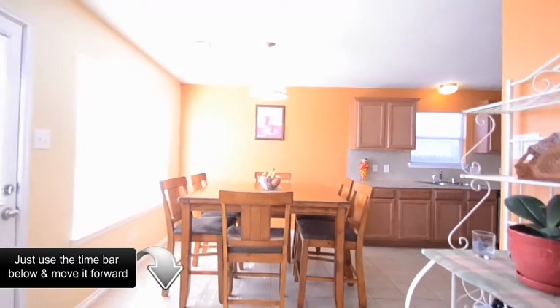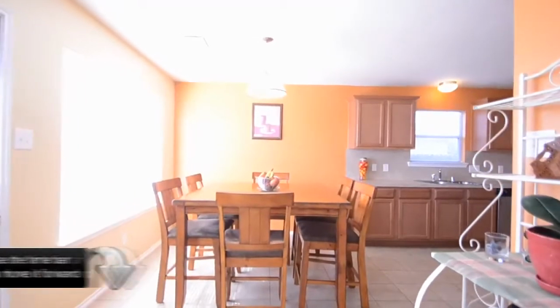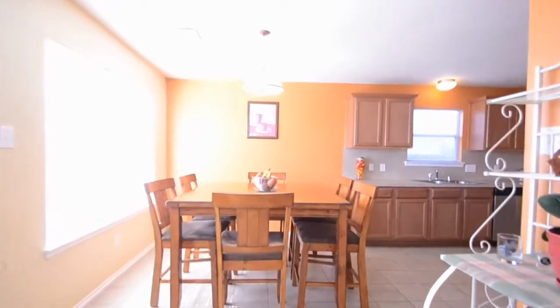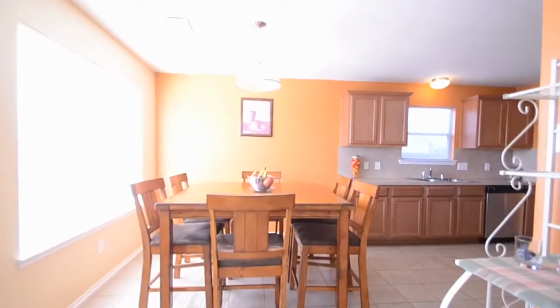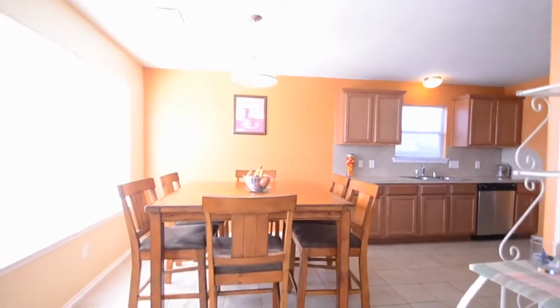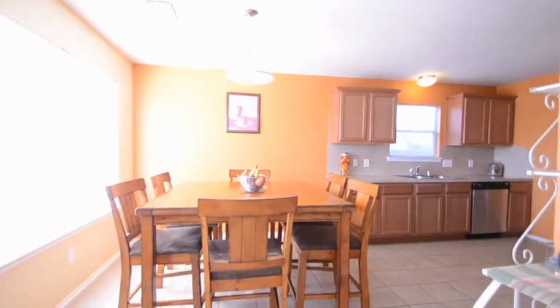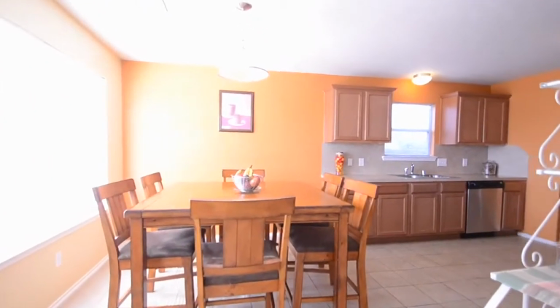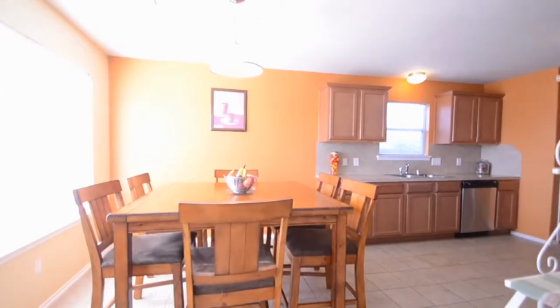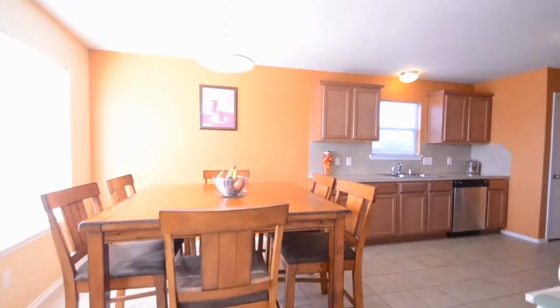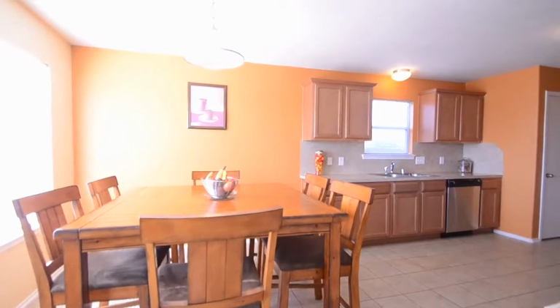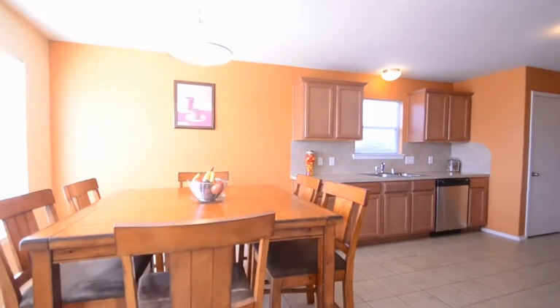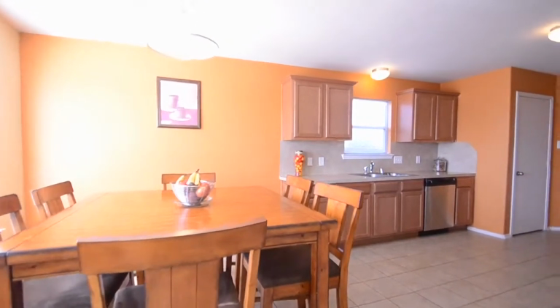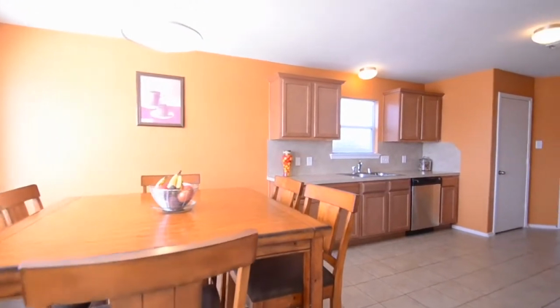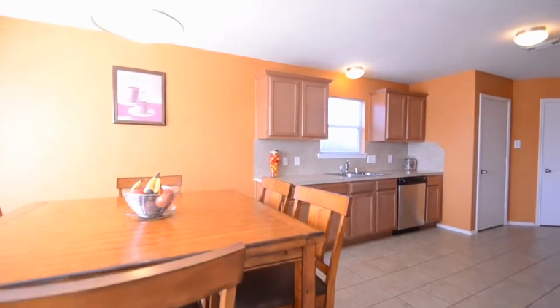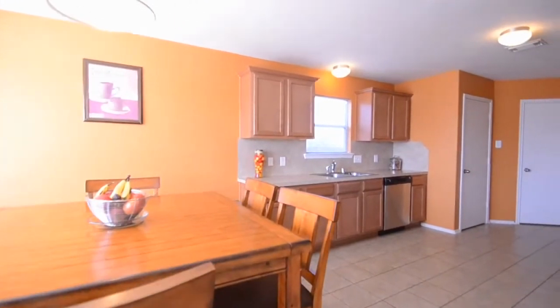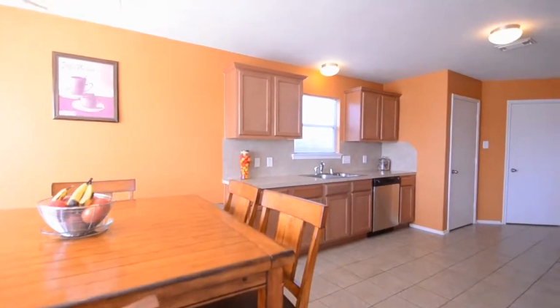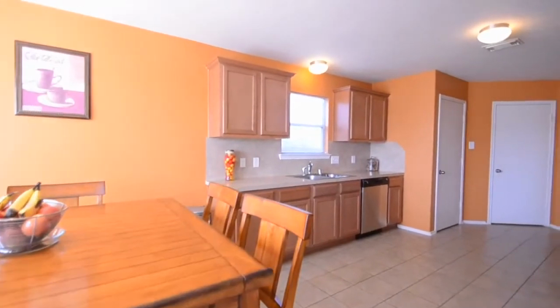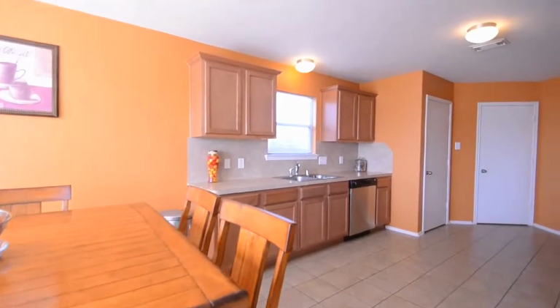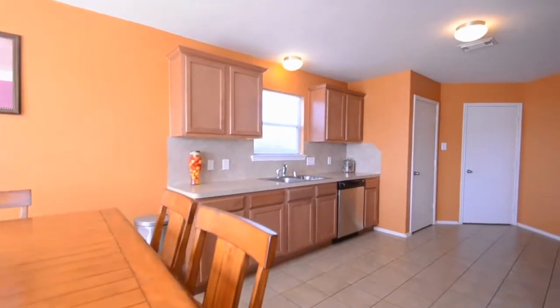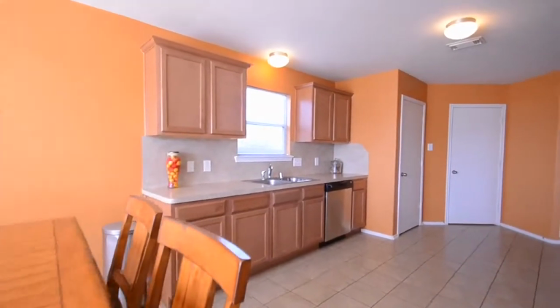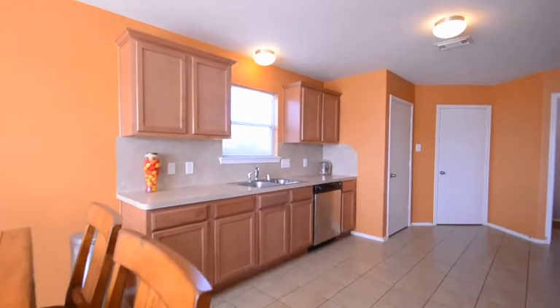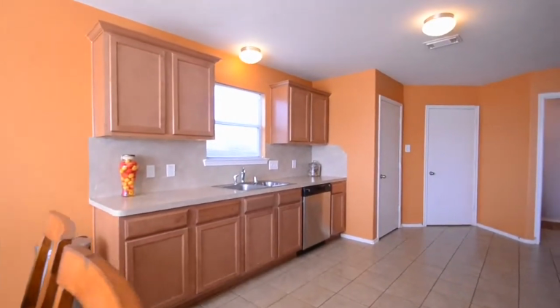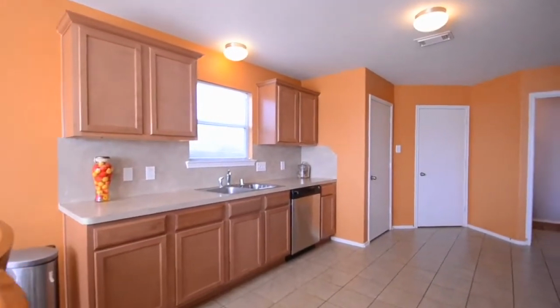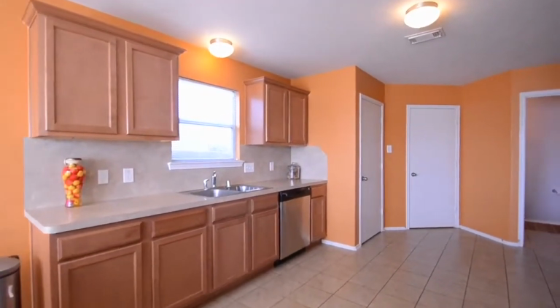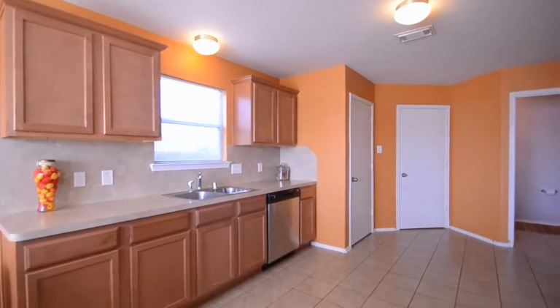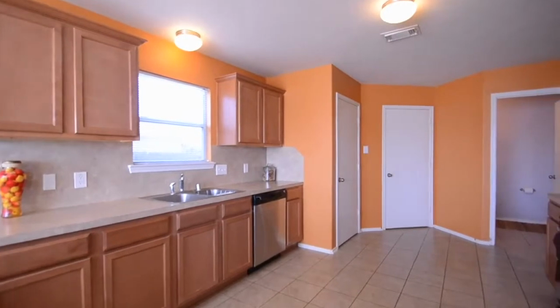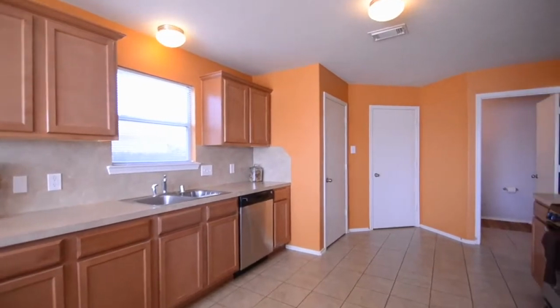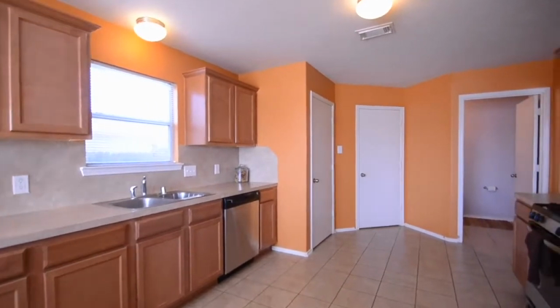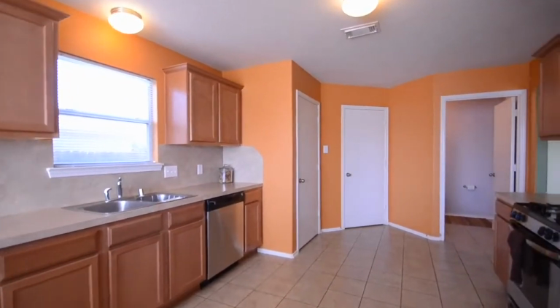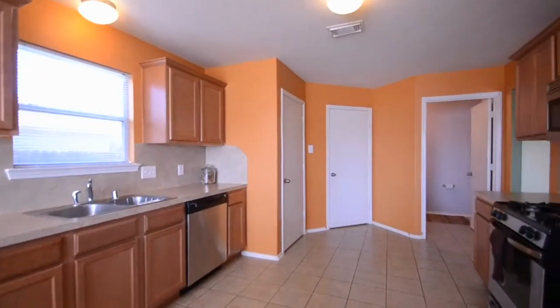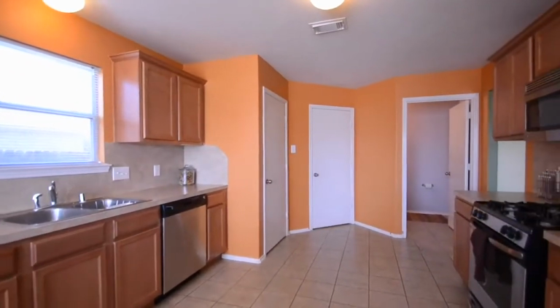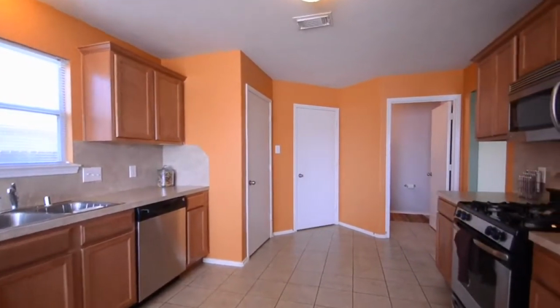Very close to schools, shopping, and I-10. For more information about this home, contact the listing agent. Thank you for visiting and enjoy the rest of the tour.